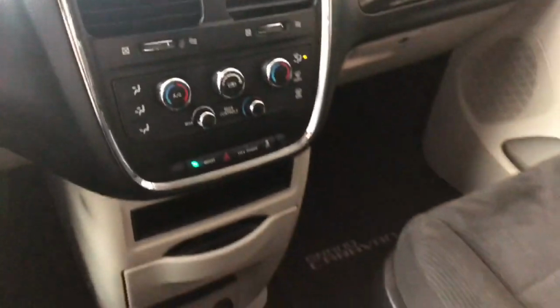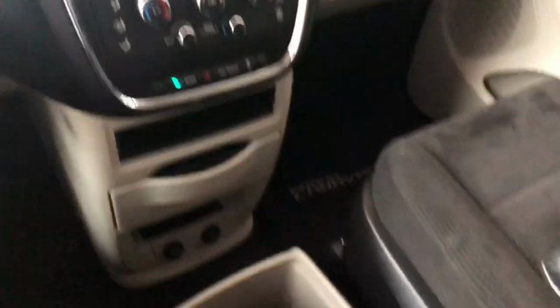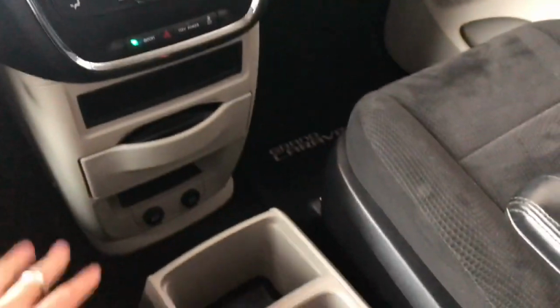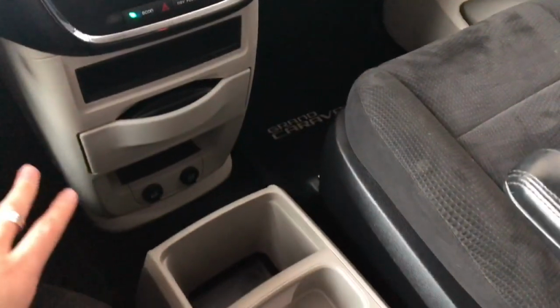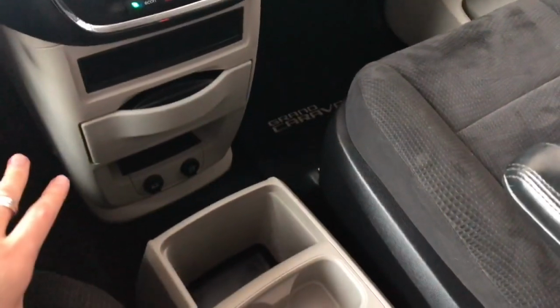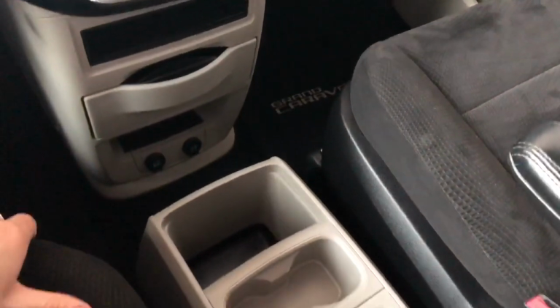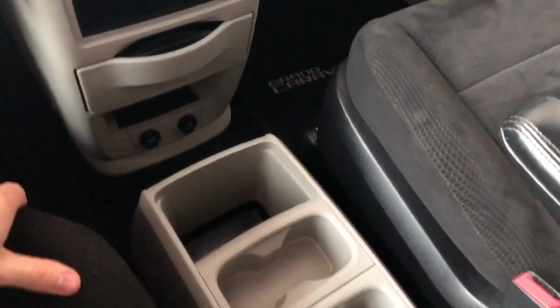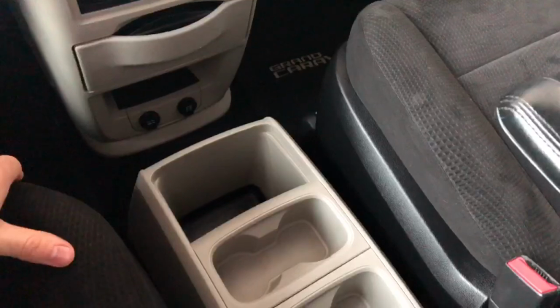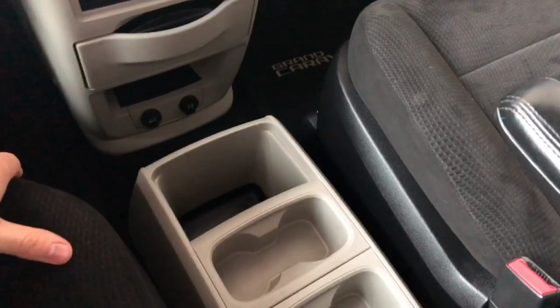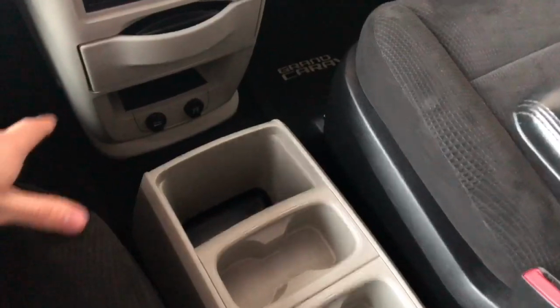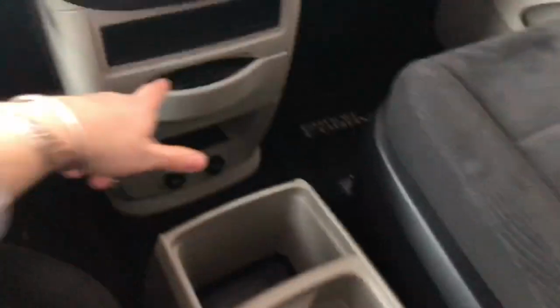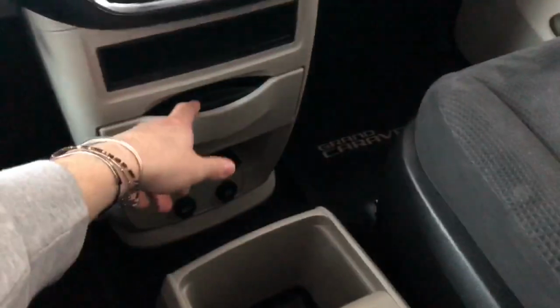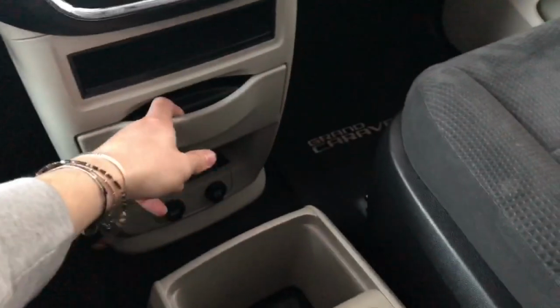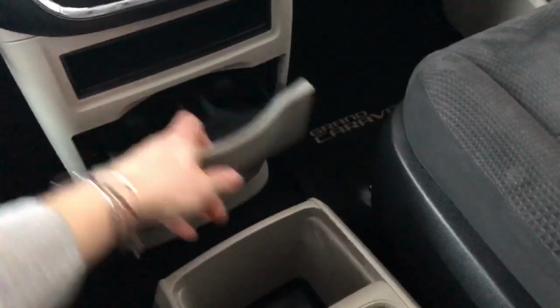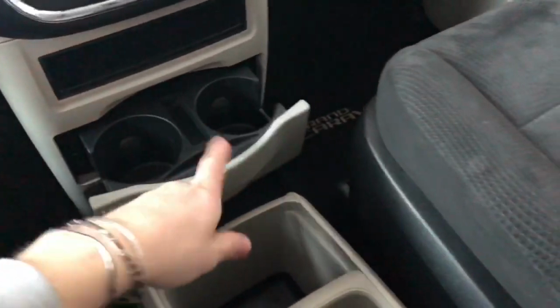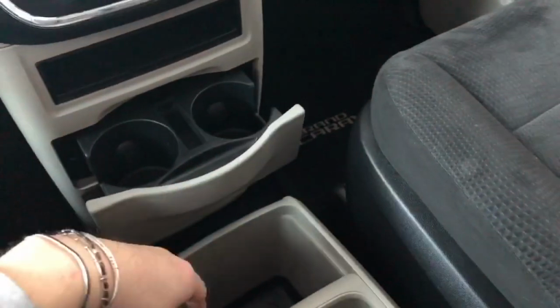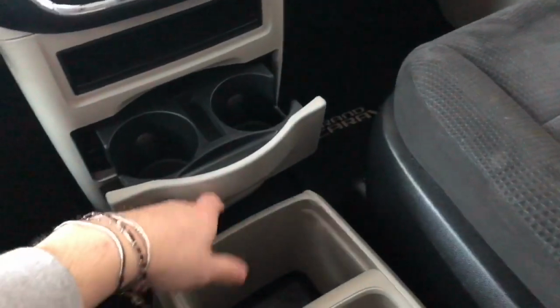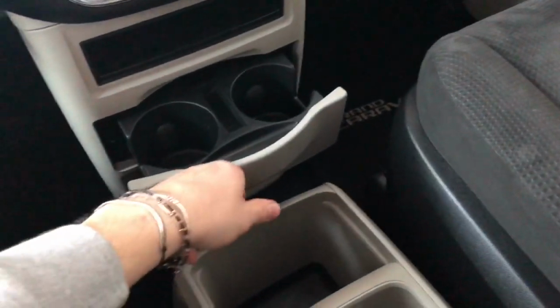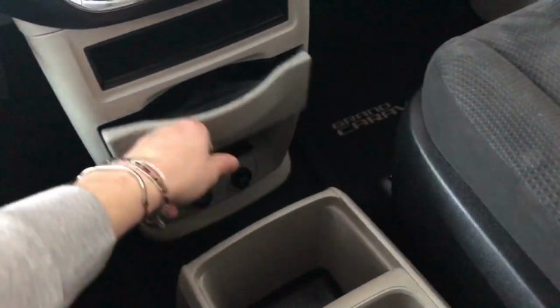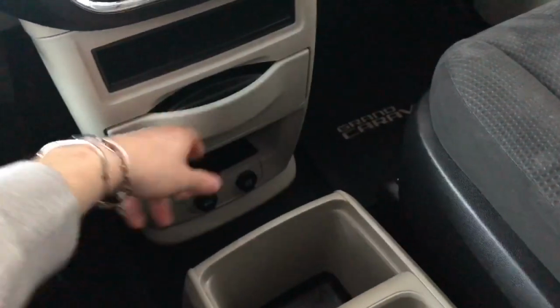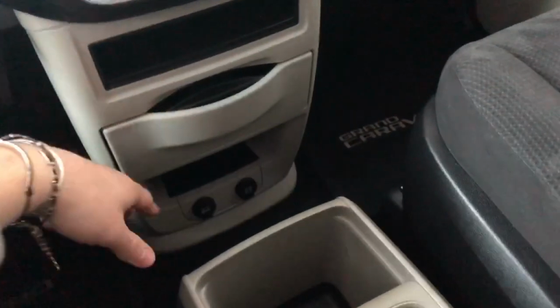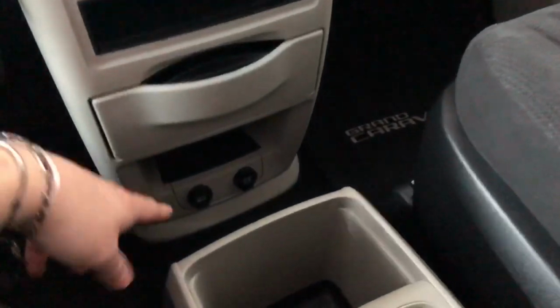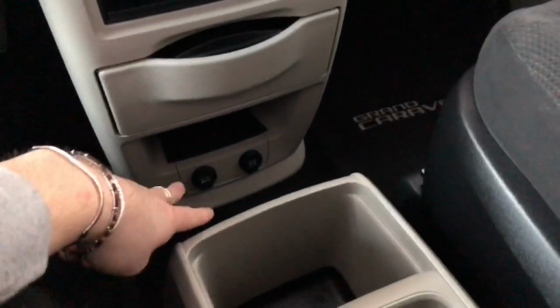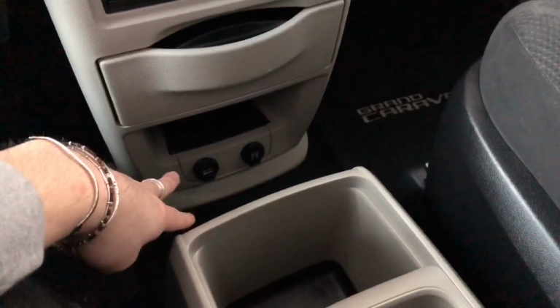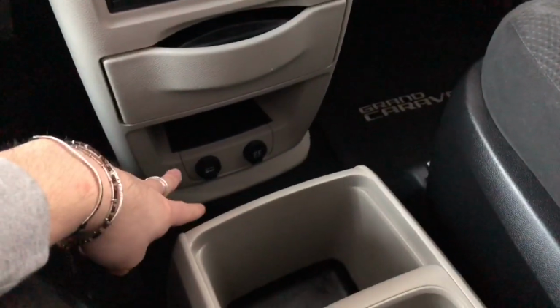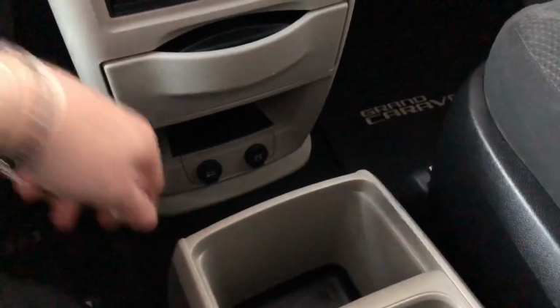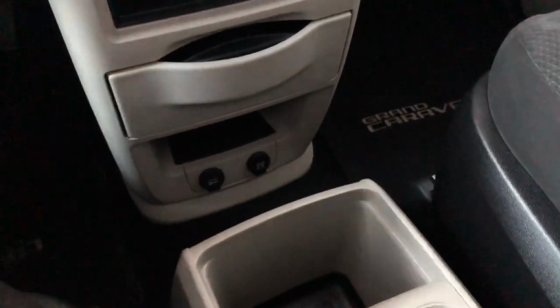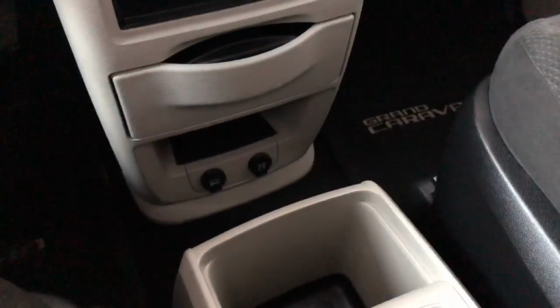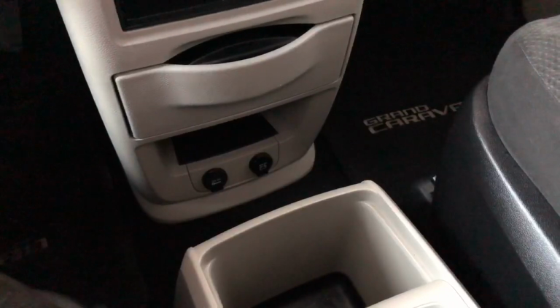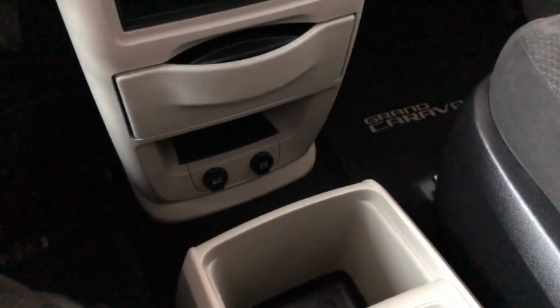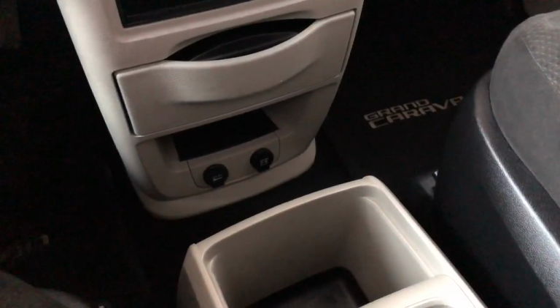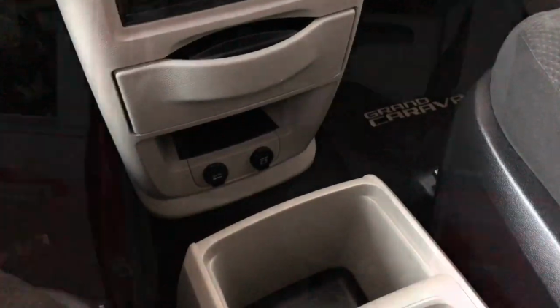All the way down below we have some storage and cup holders, and there is an extra set of cup holders right in here as well. On the very bottom you will find your two 12-volt outlets.